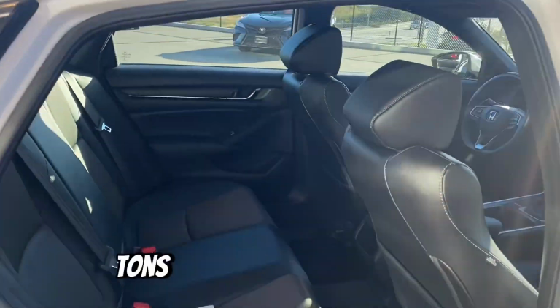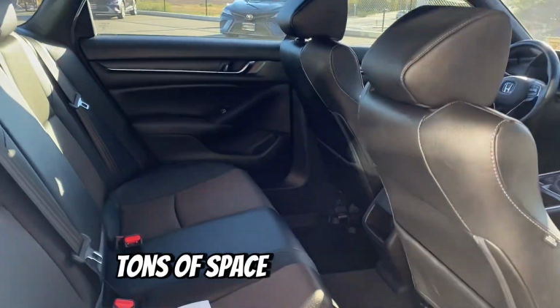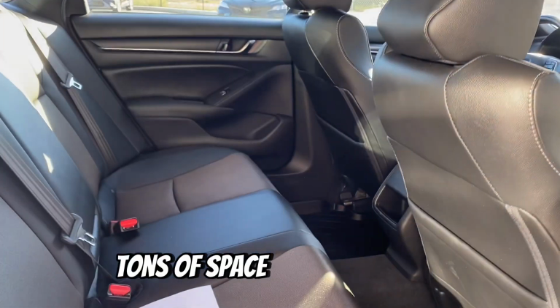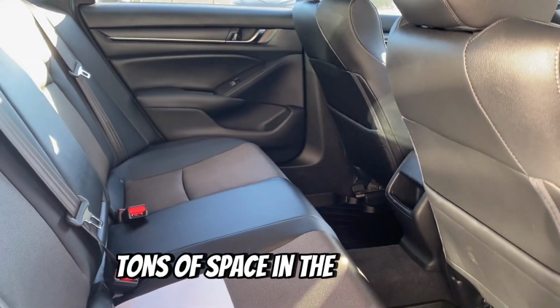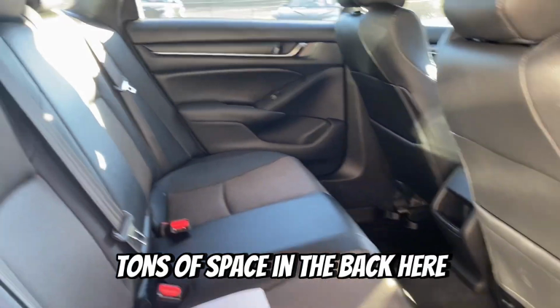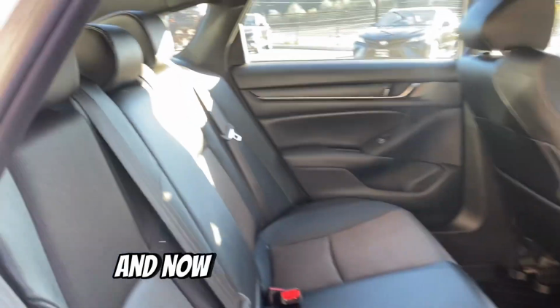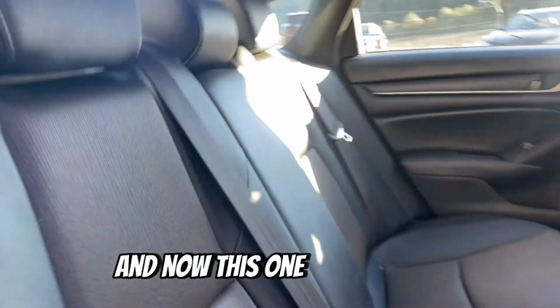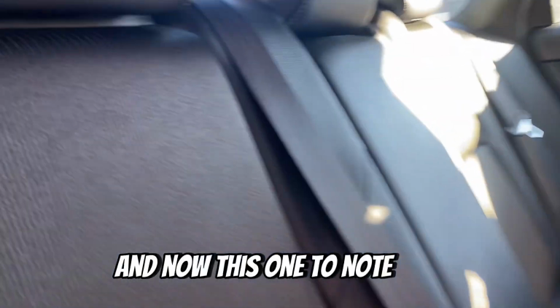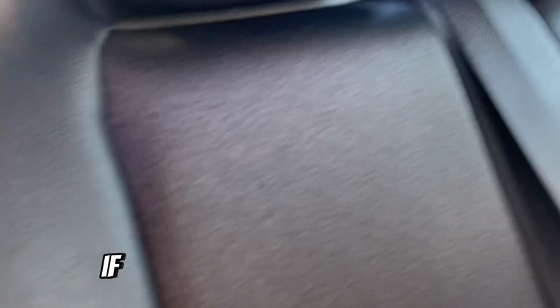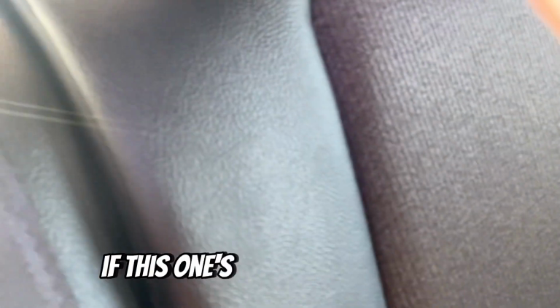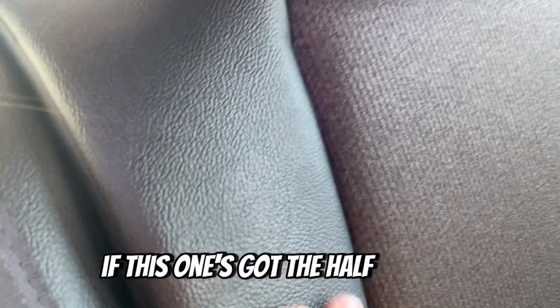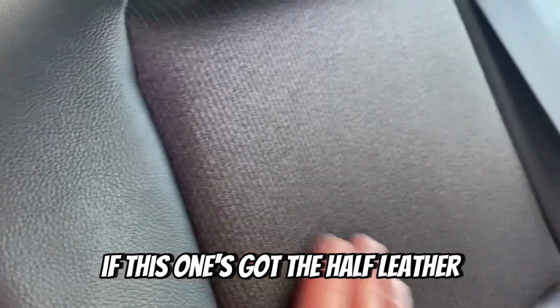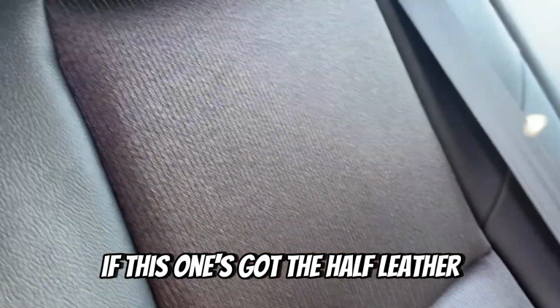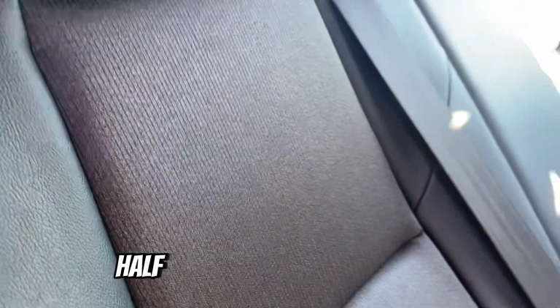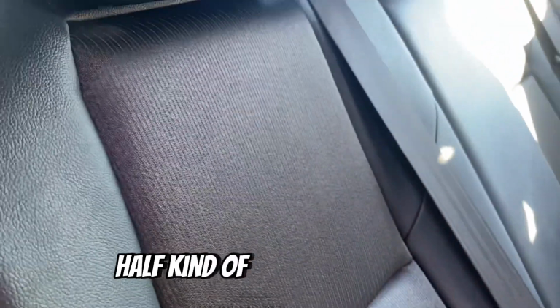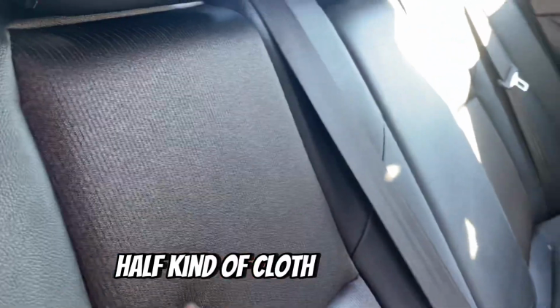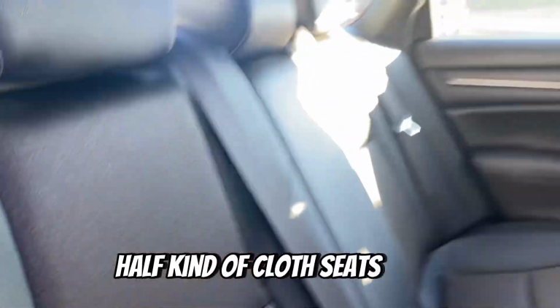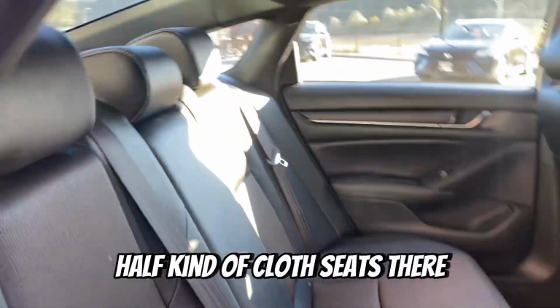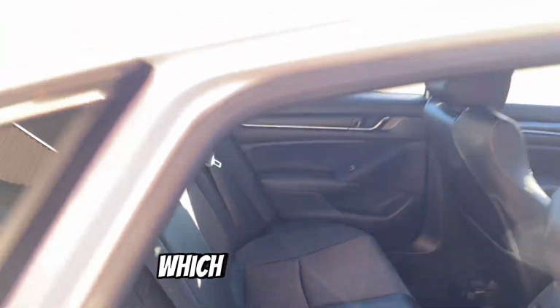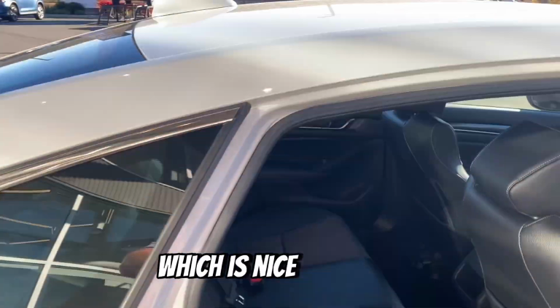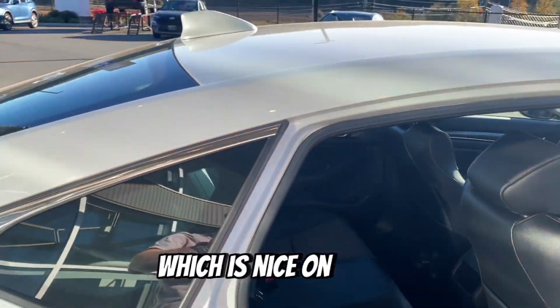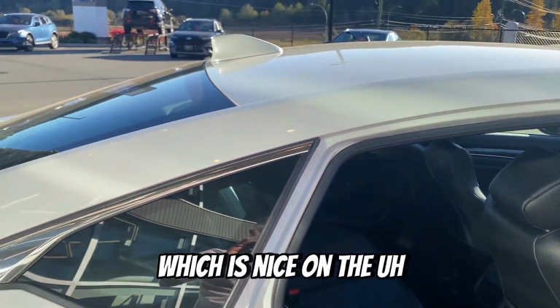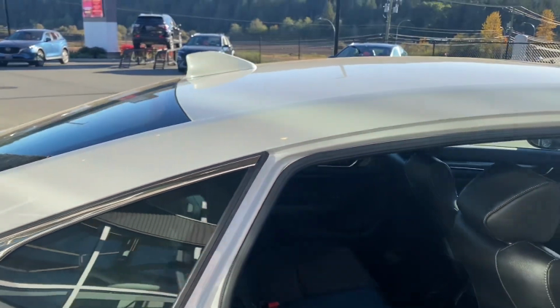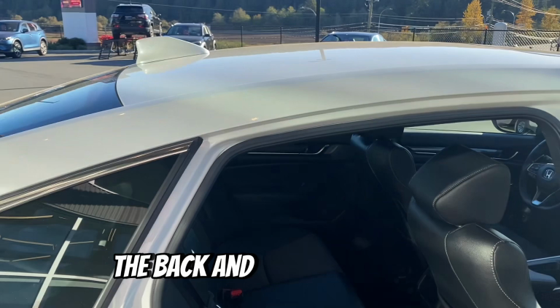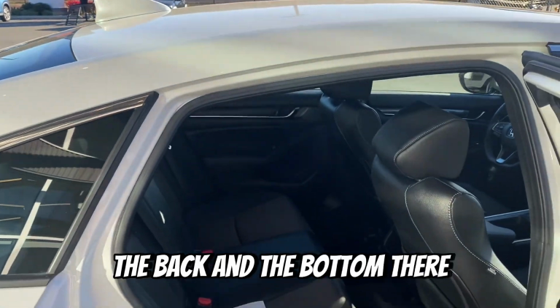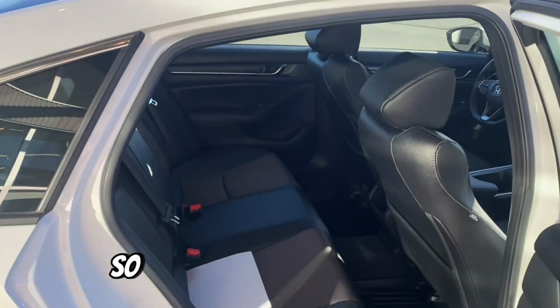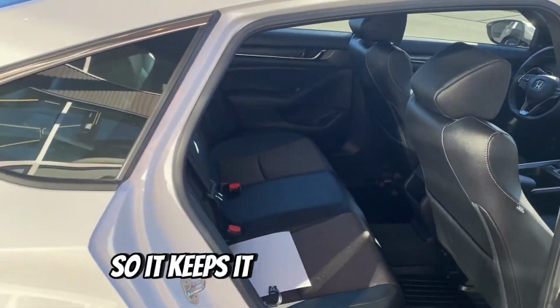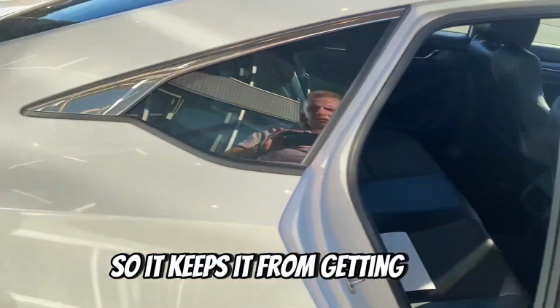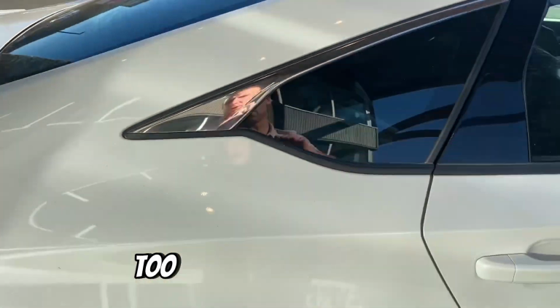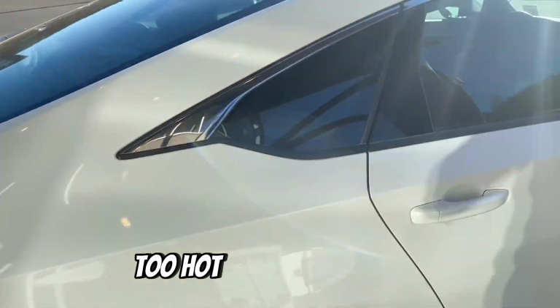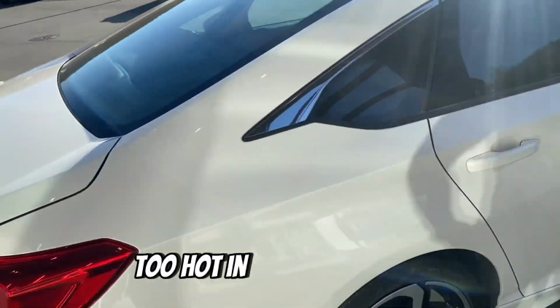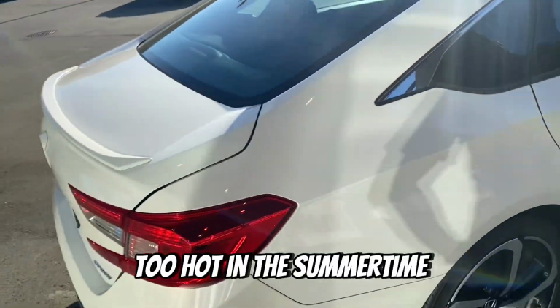Tons of space in the back here. And to note, this one's got the half-leather, half-cloth seats, which is nice on the back and the bottom — it keeps it from getting too hot in the summertime.